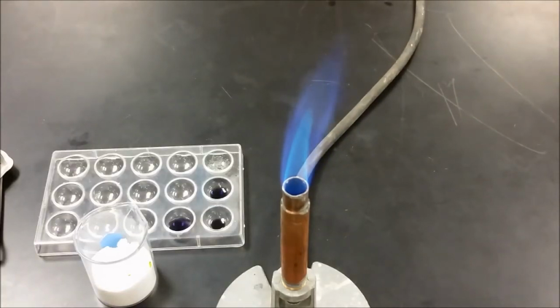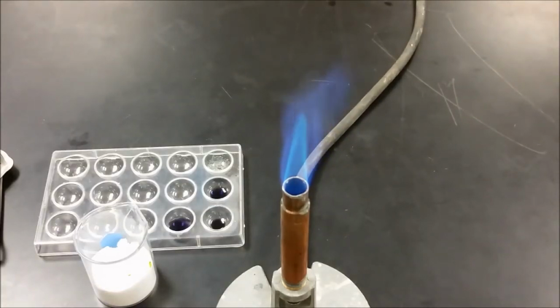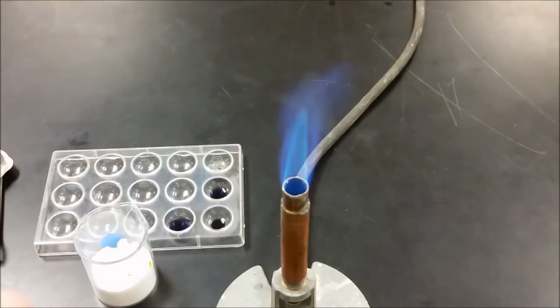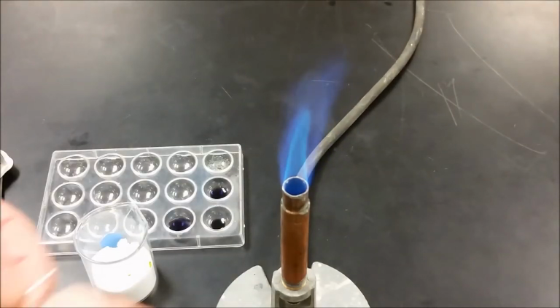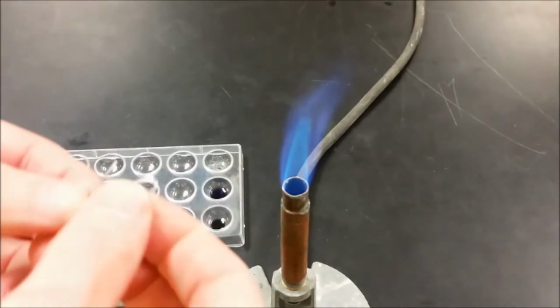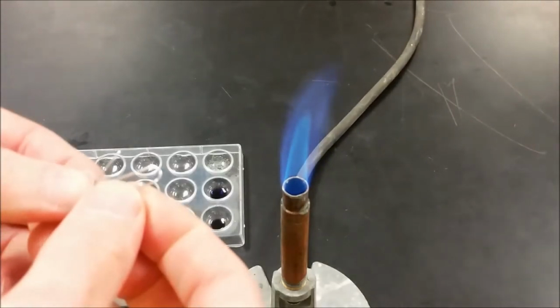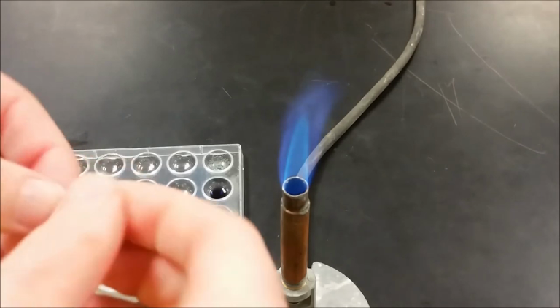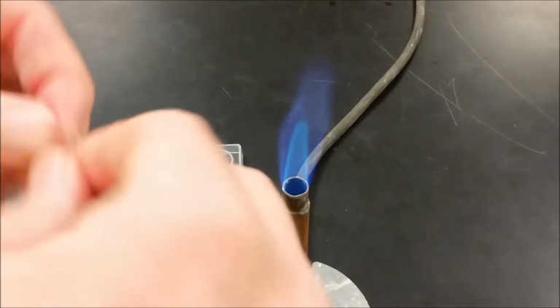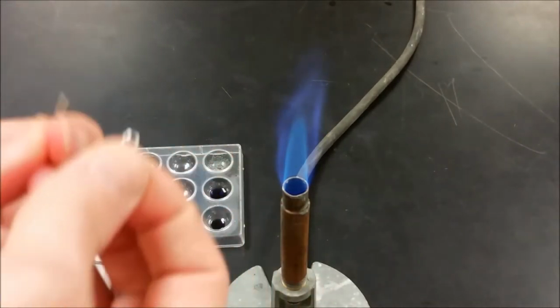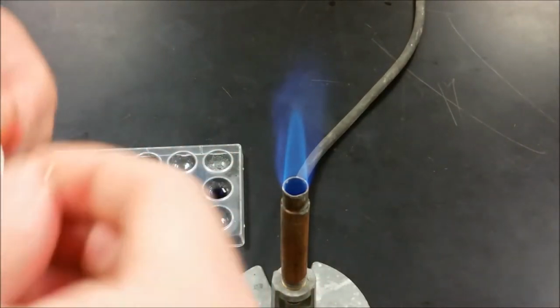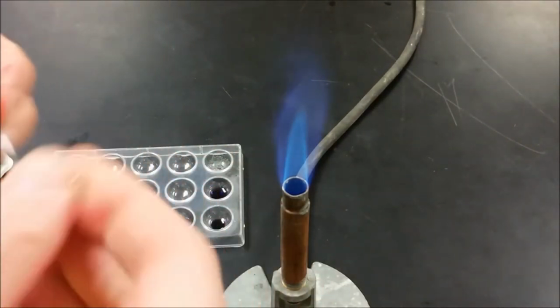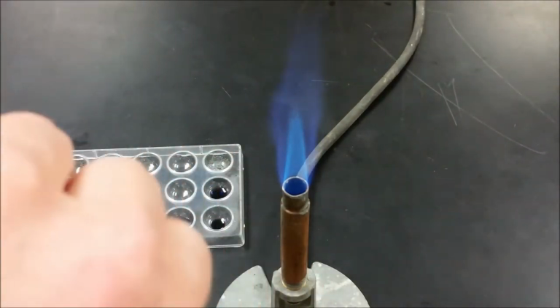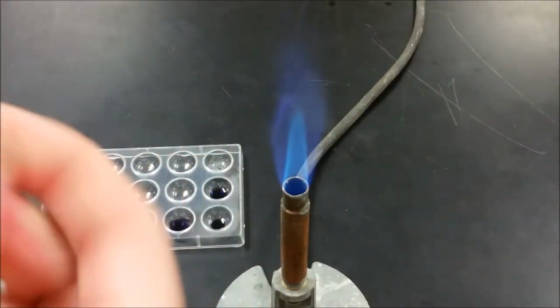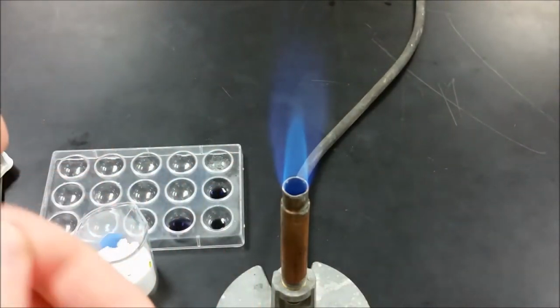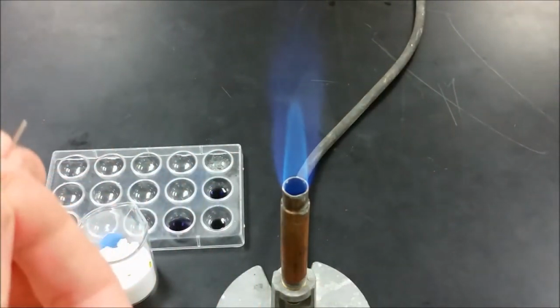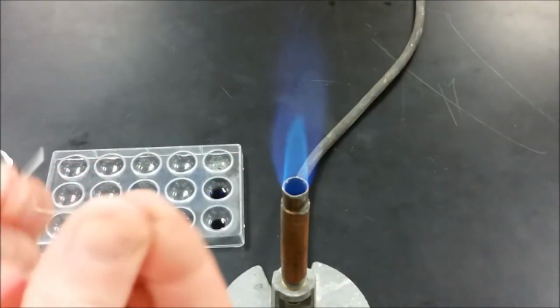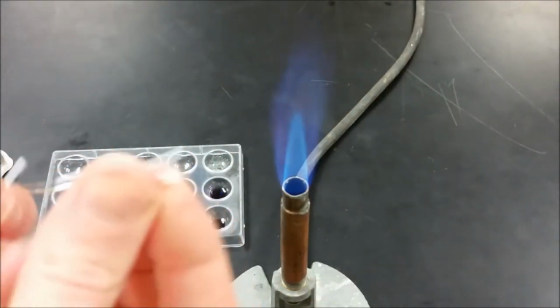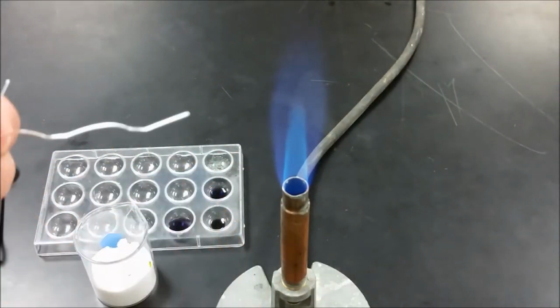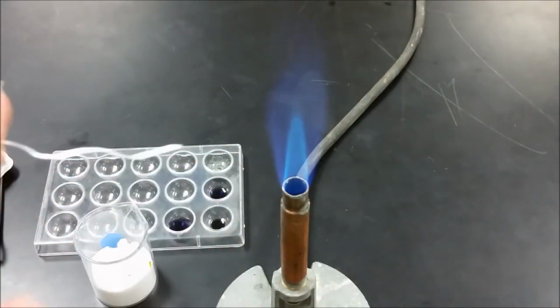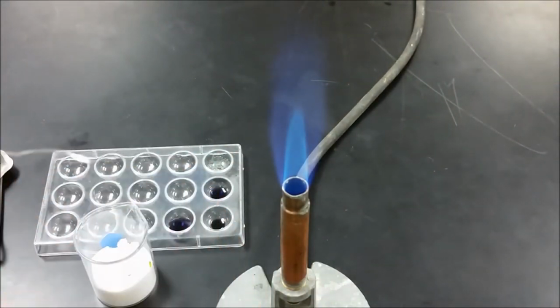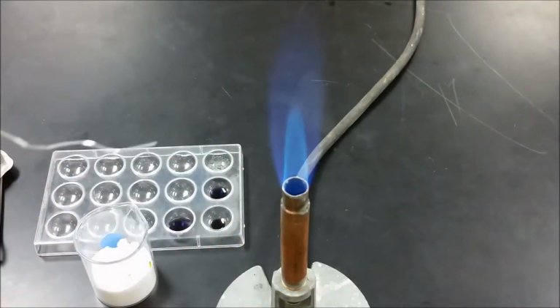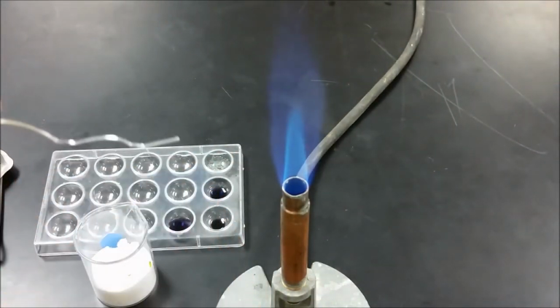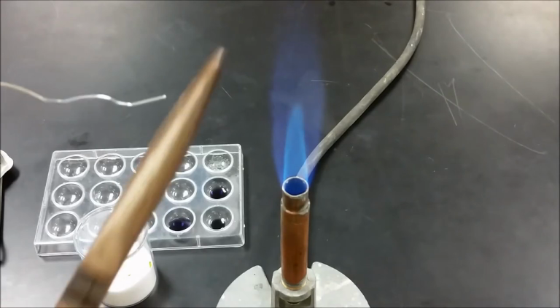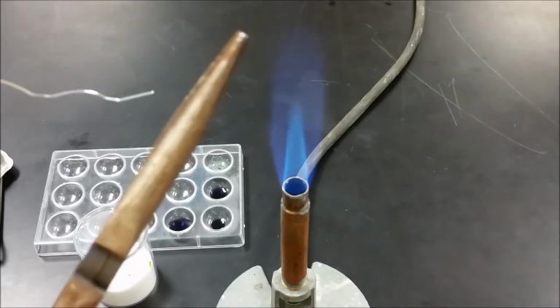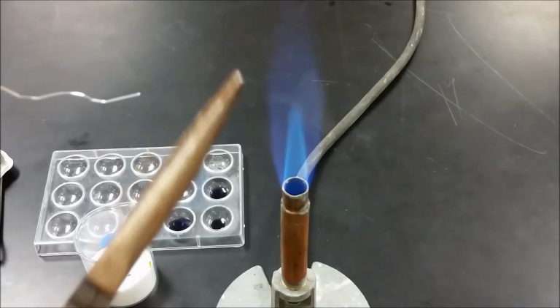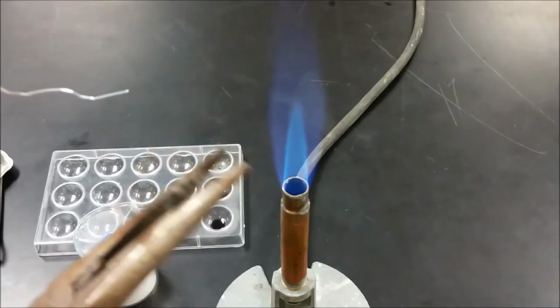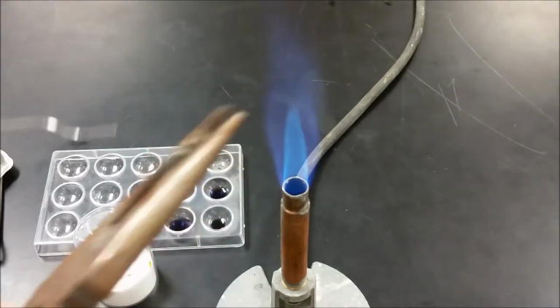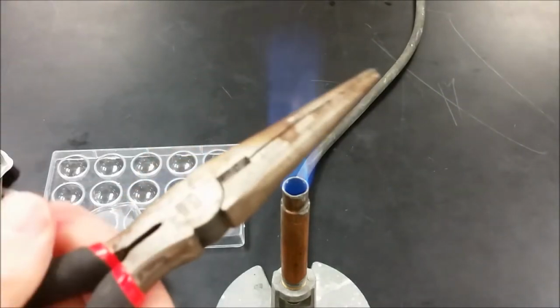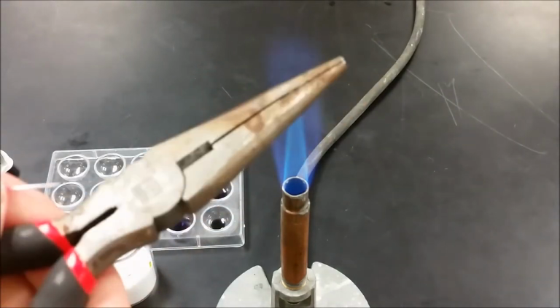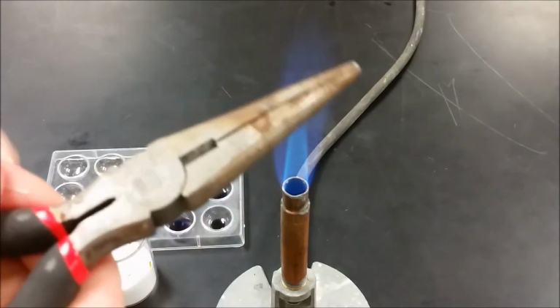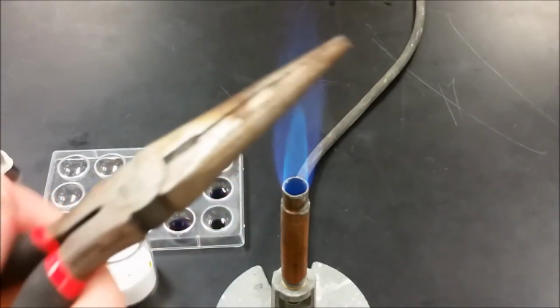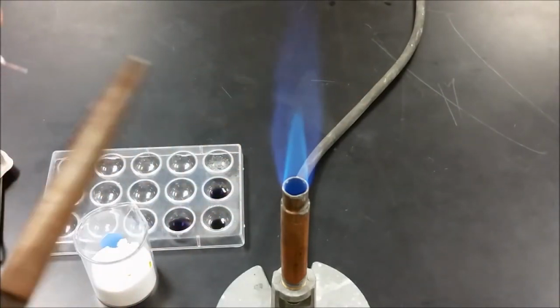To do the chromium test, you want to start by taking a paper clip, go ahead and unfold it, and then you're going to take one end with a pair of pliers and fold it into an eyelet shape.